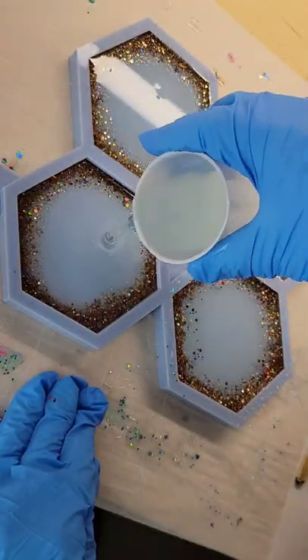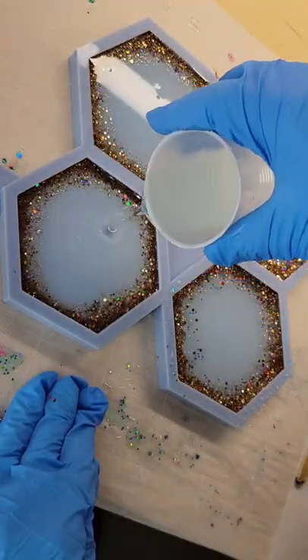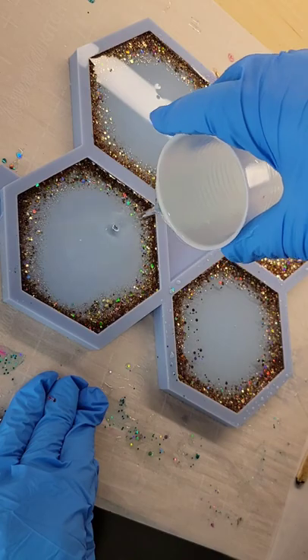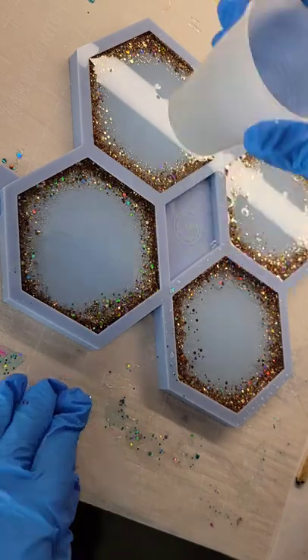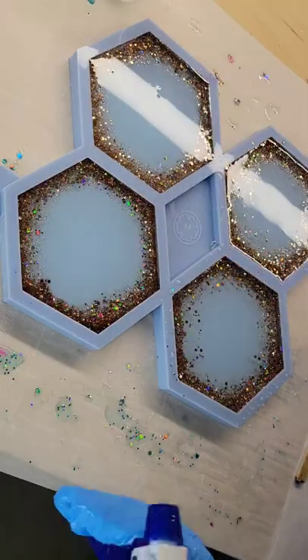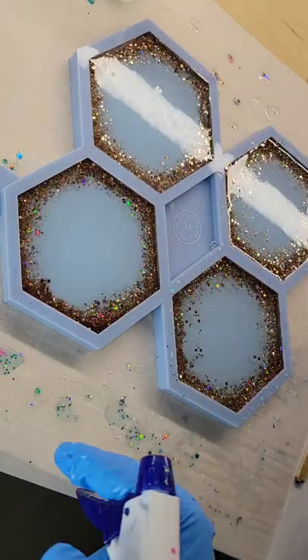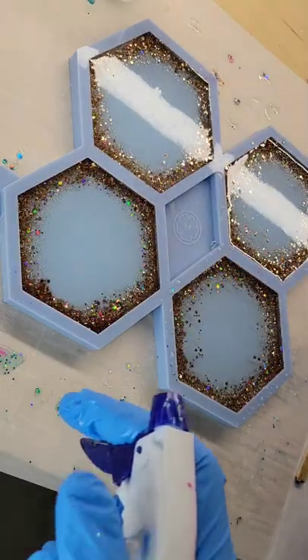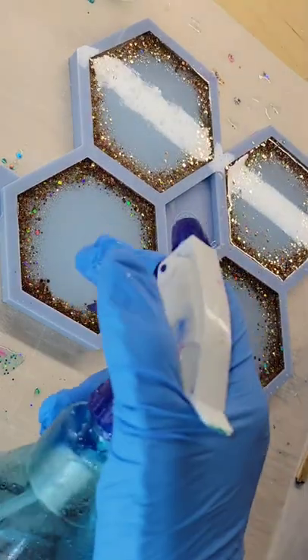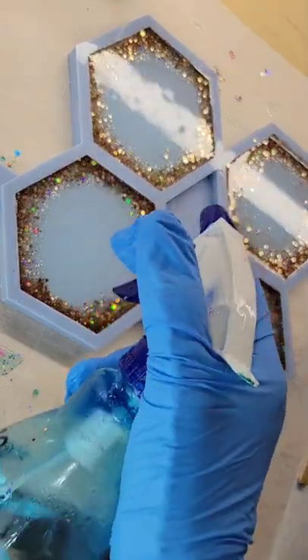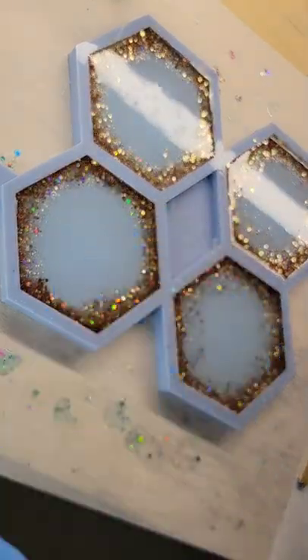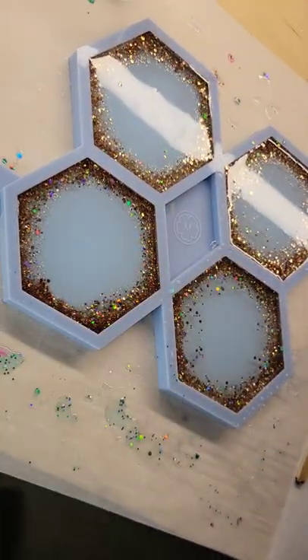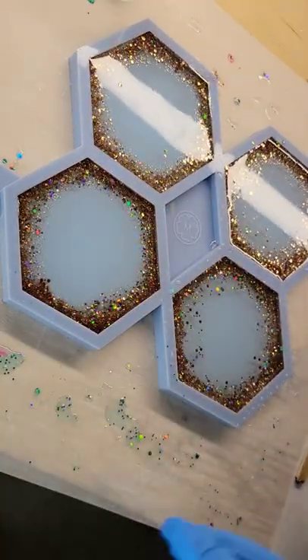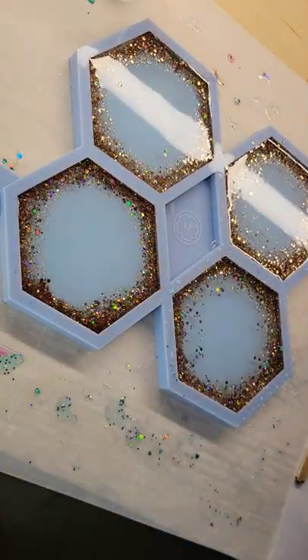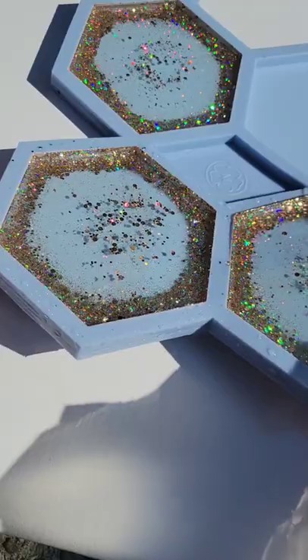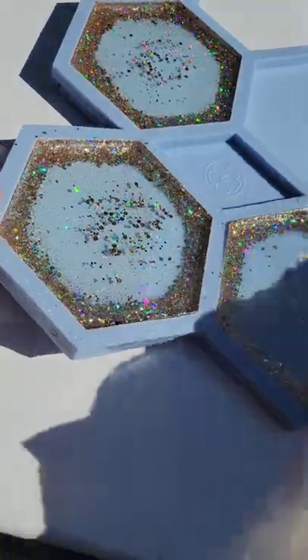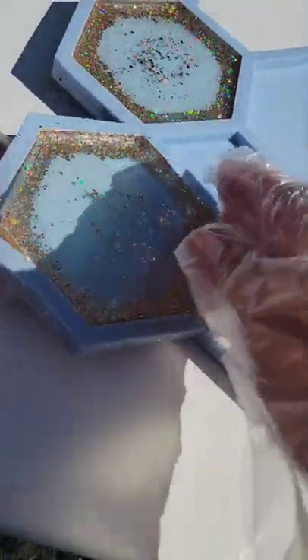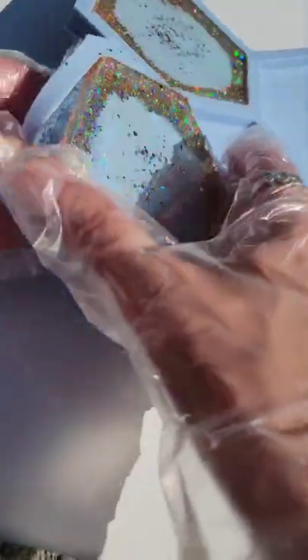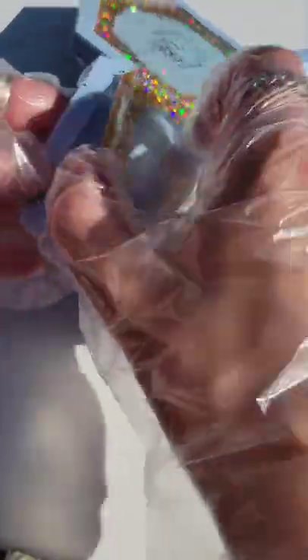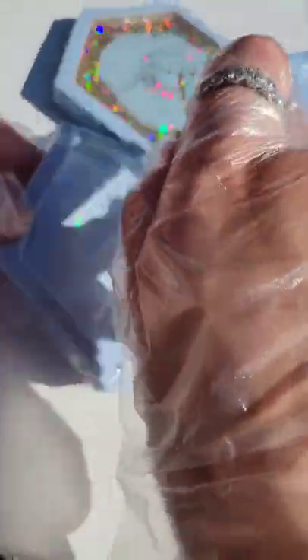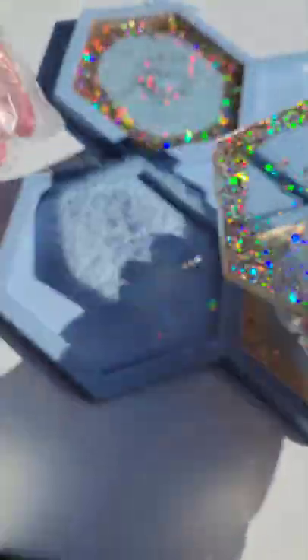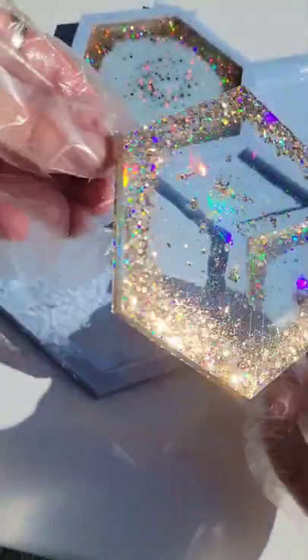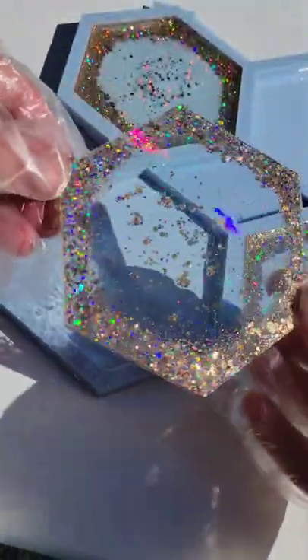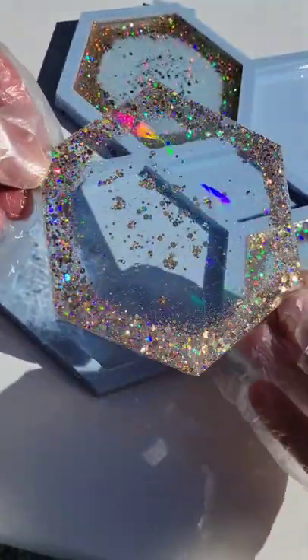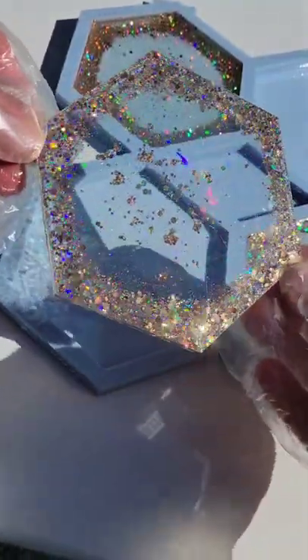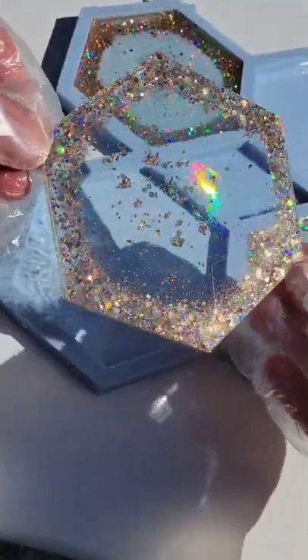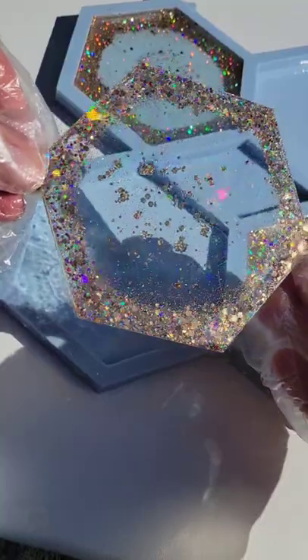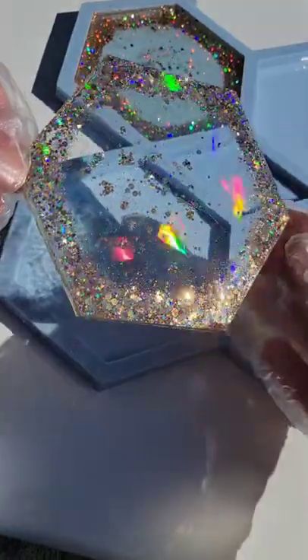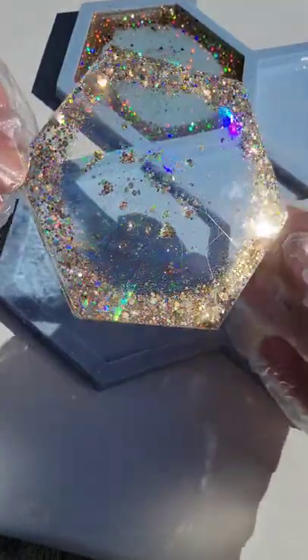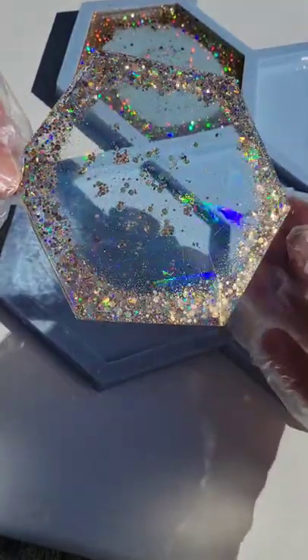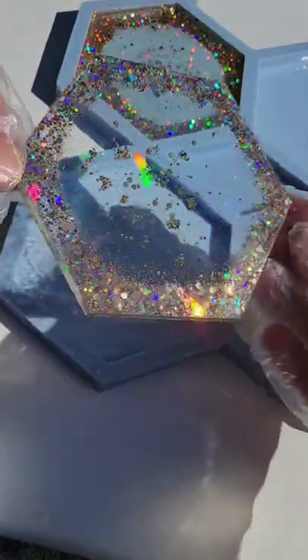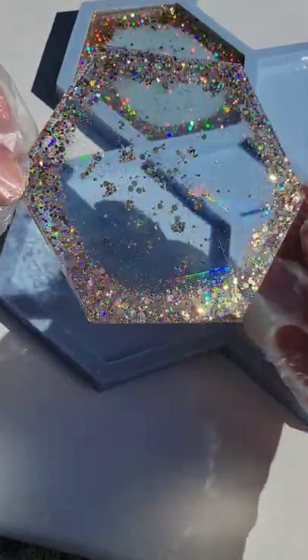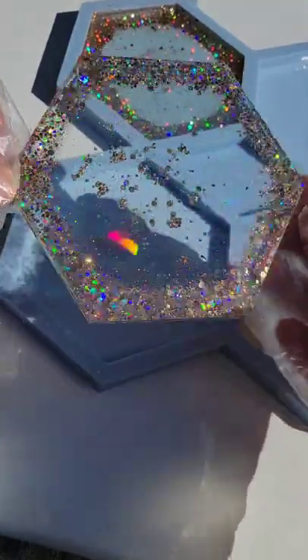If you don't pour quickly, the glitter will start to get all over the bottom of the mold. I like to do it this way so that the light blue tinted resin kind of pushes that glitter back out to the perimeter and gives you a nice glitter border around each of your coasters.